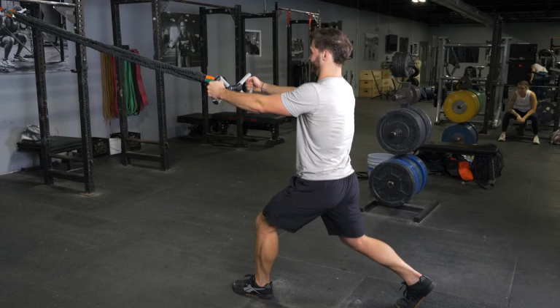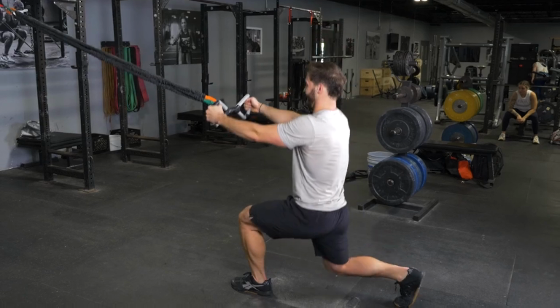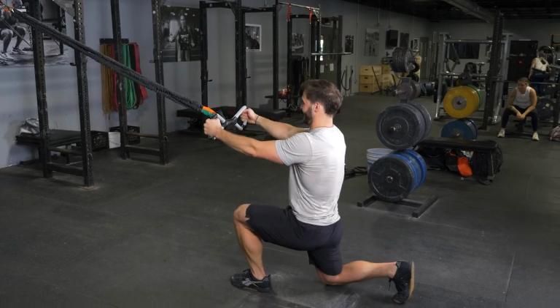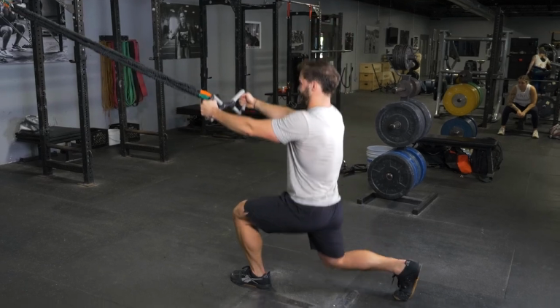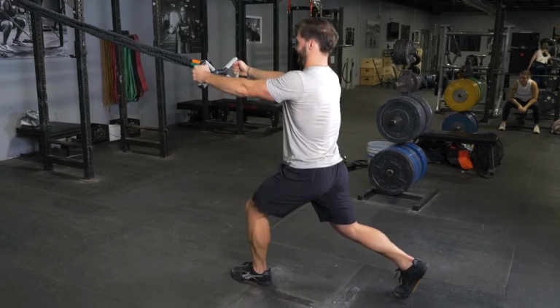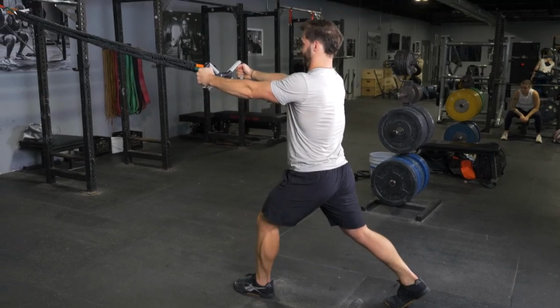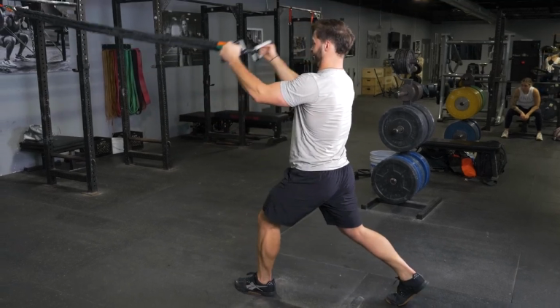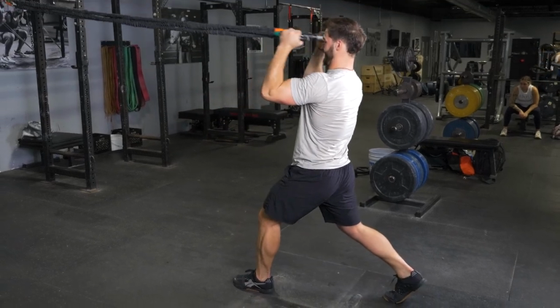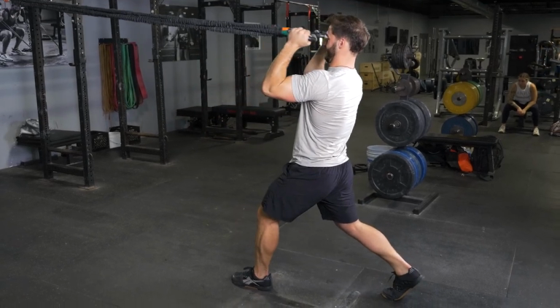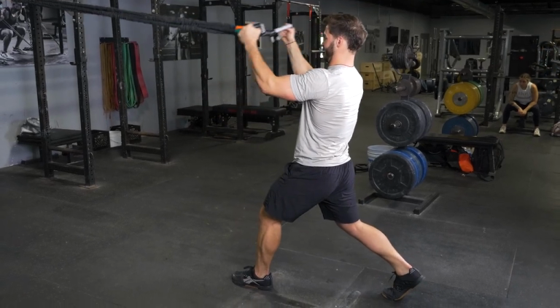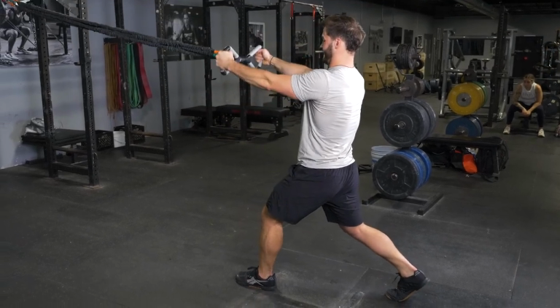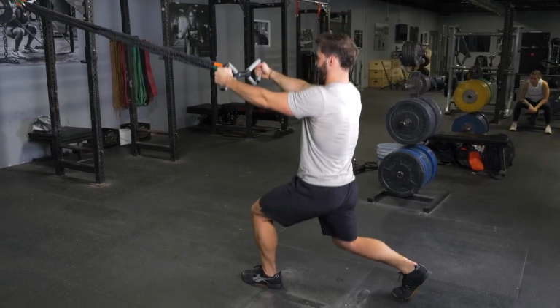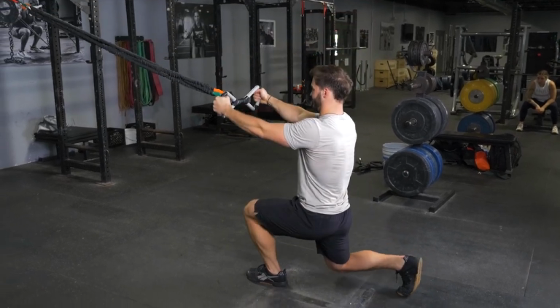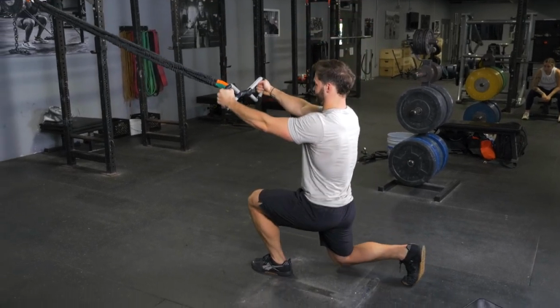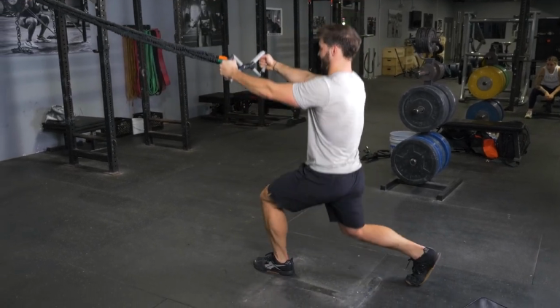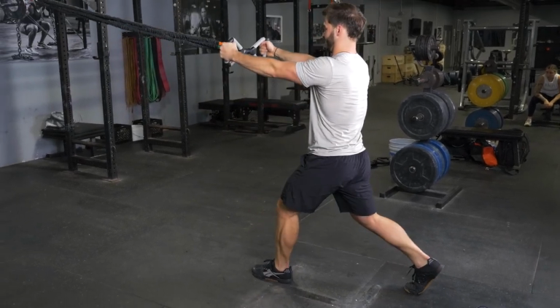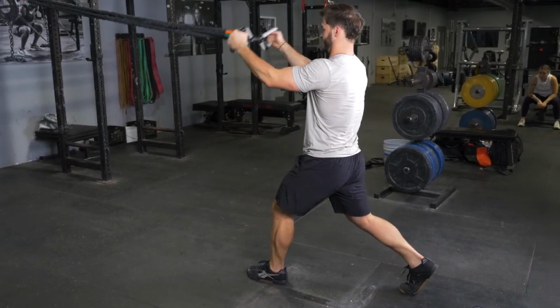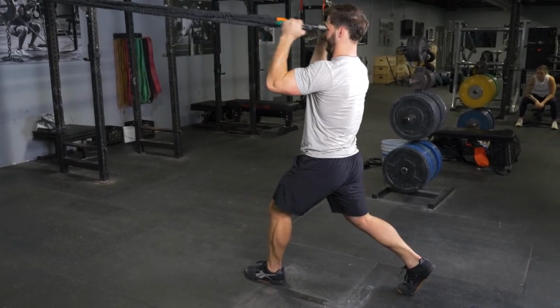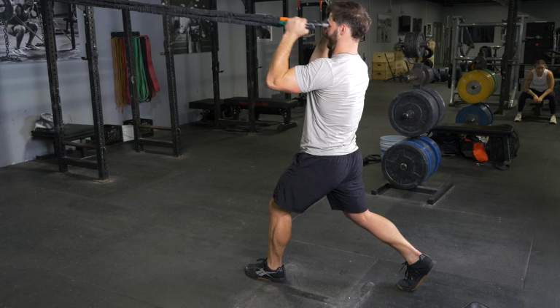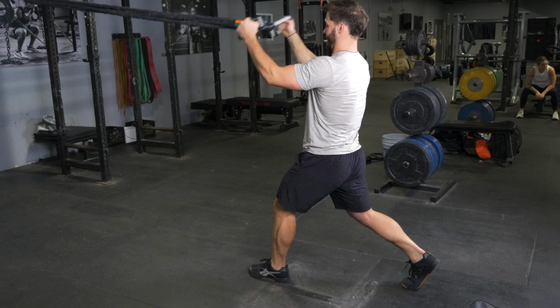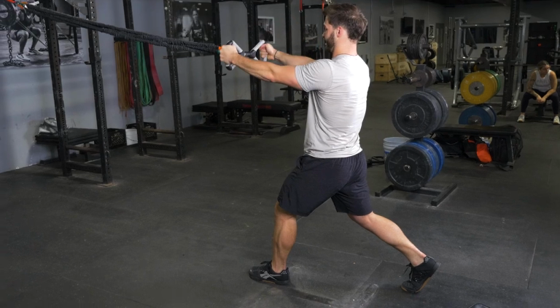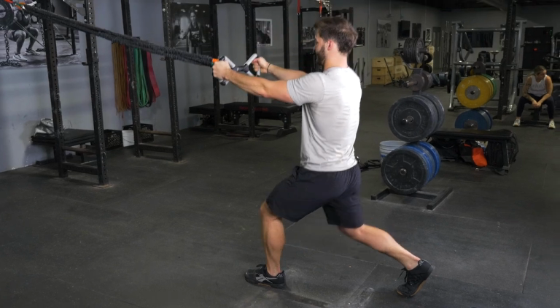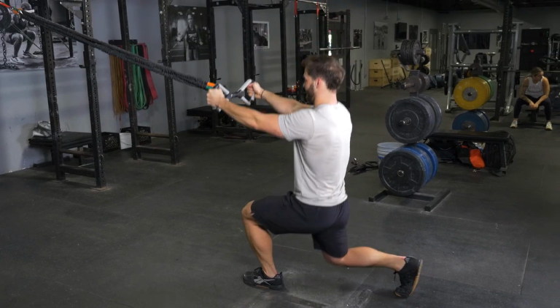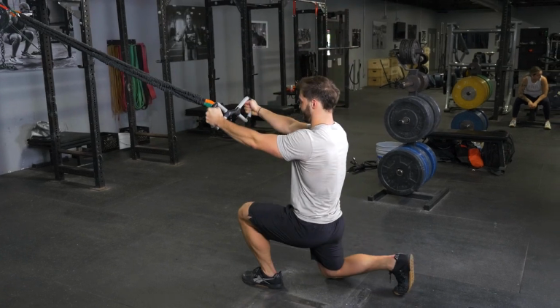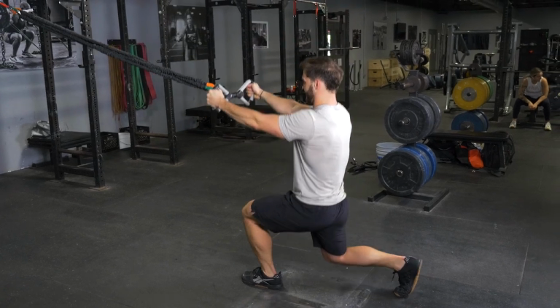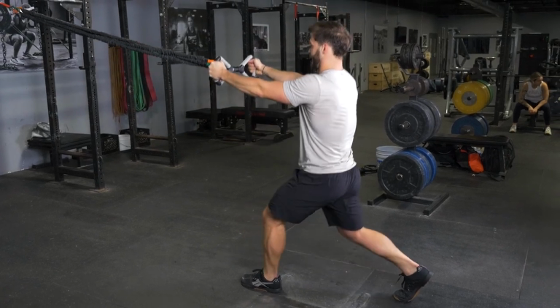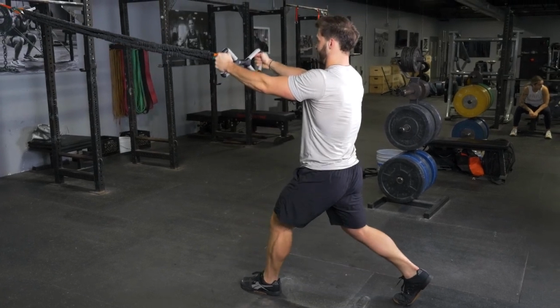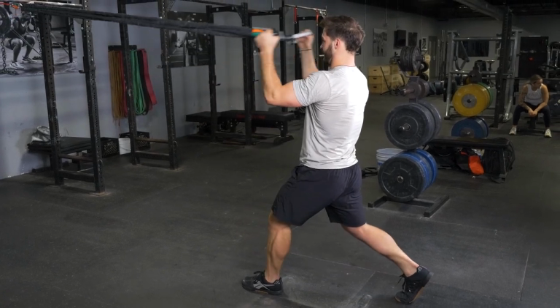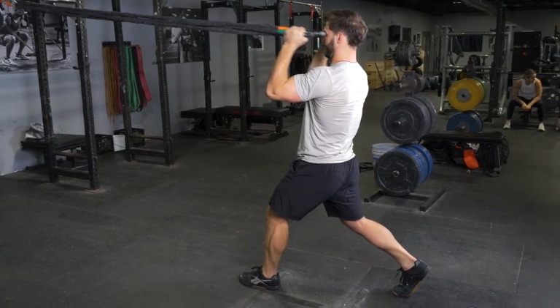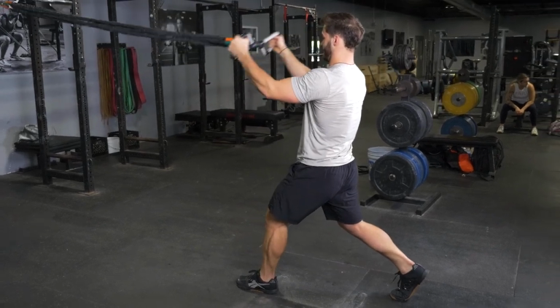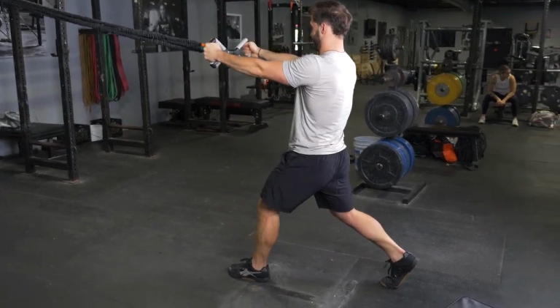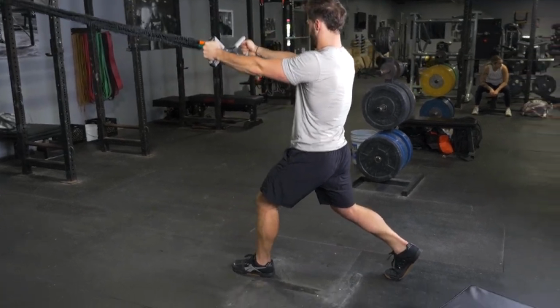The split squat and curl is an excellent full body exercise. Begin holding your T-grip max bar with a hammer grip, facing the anchor point of the bands.